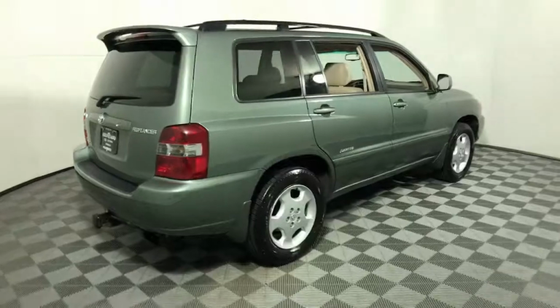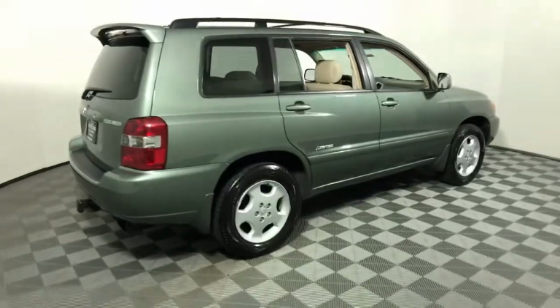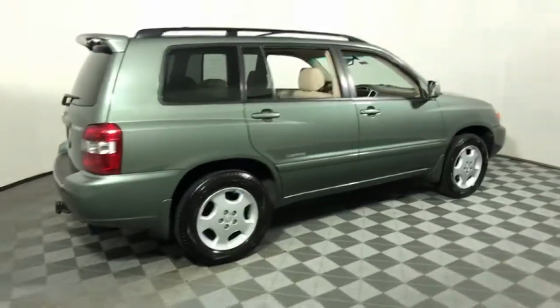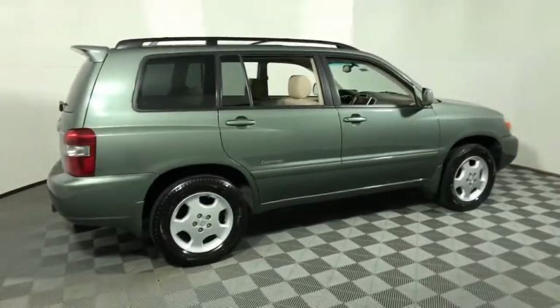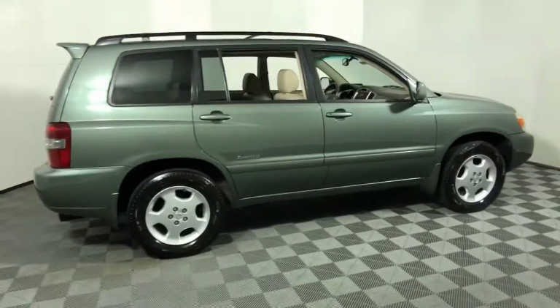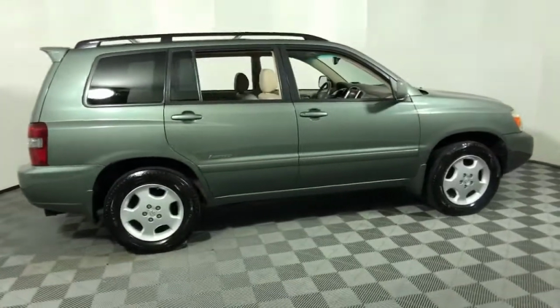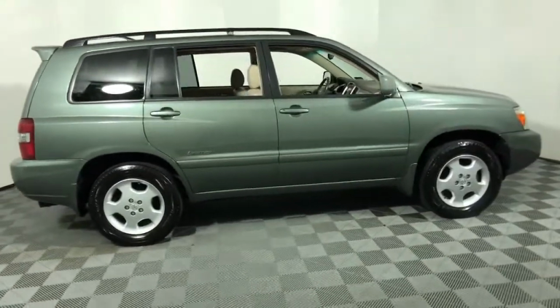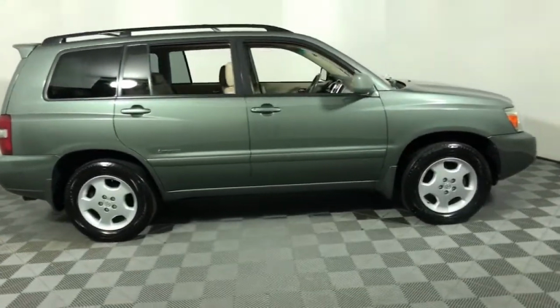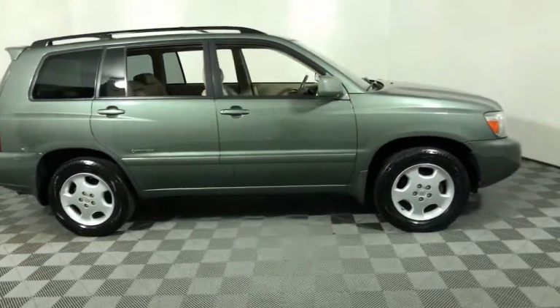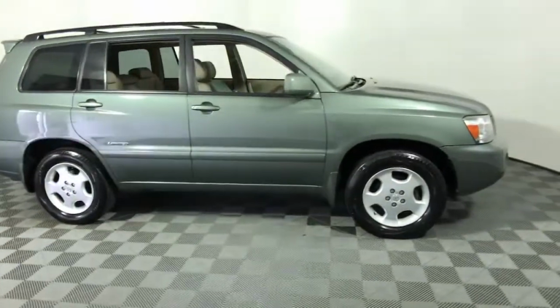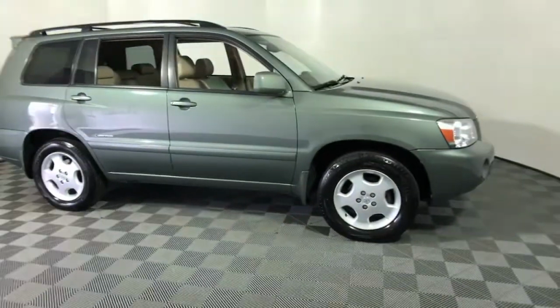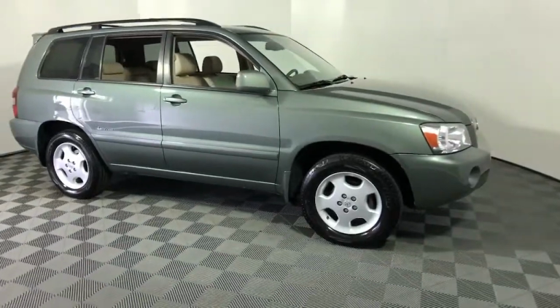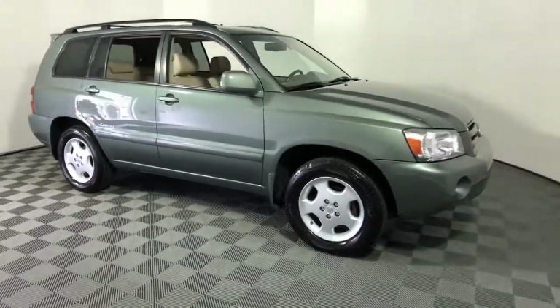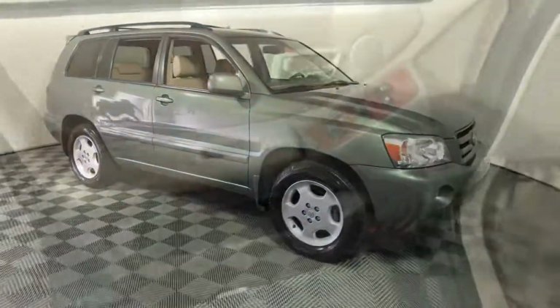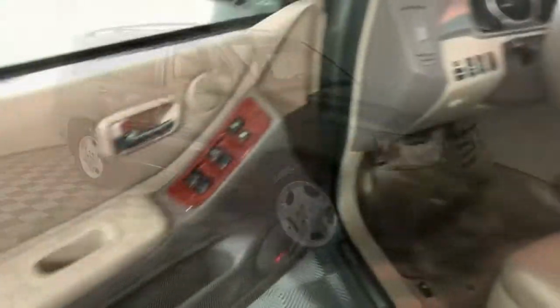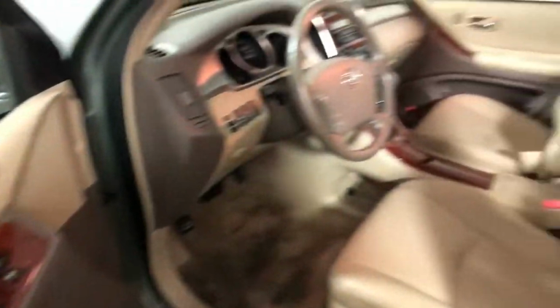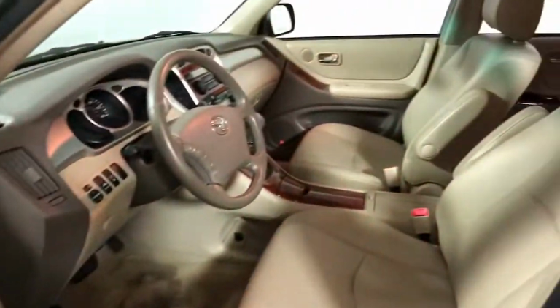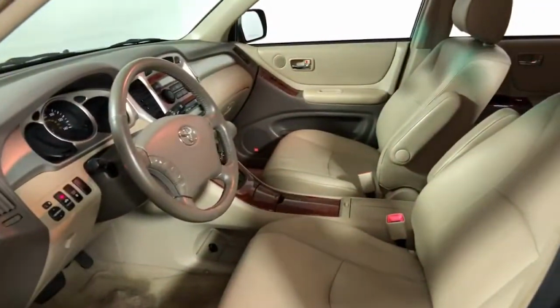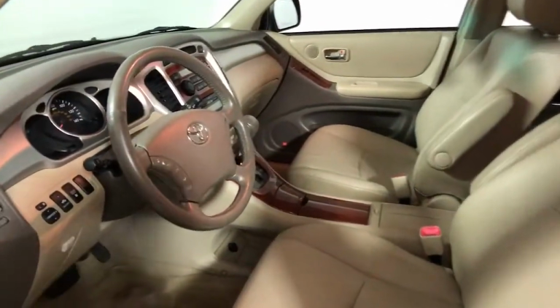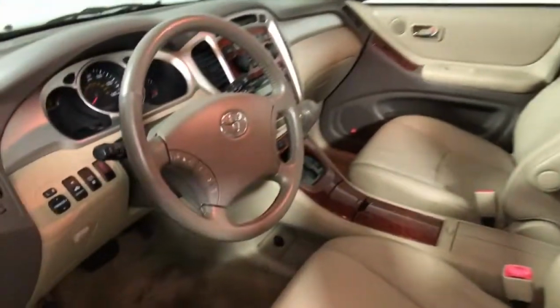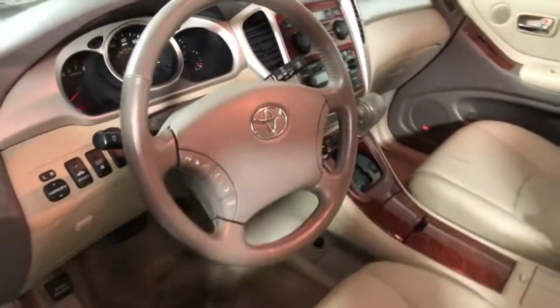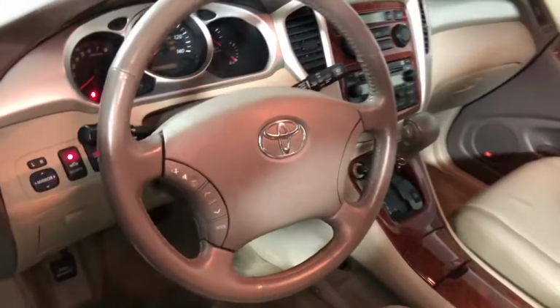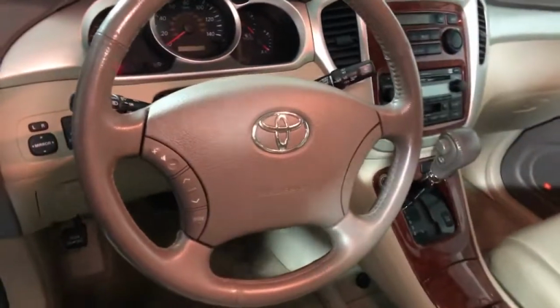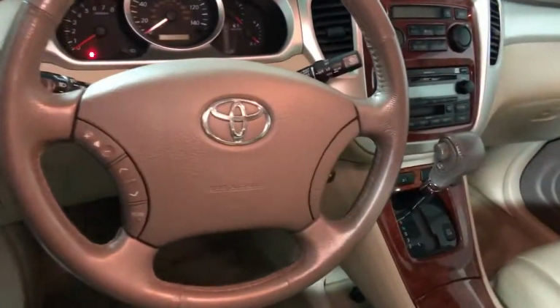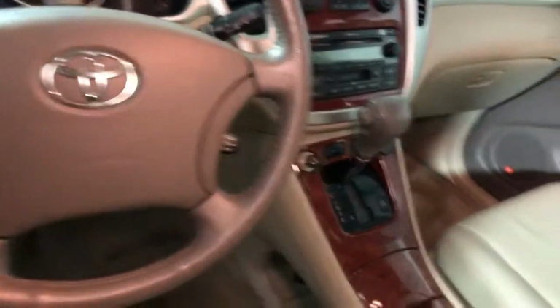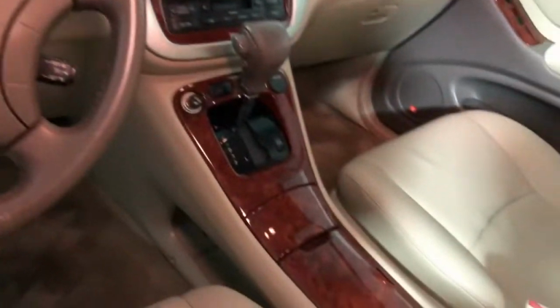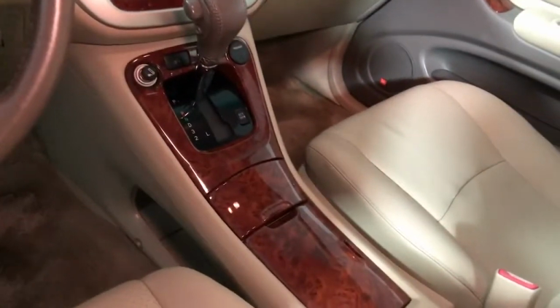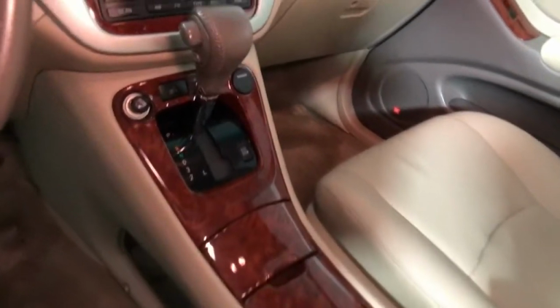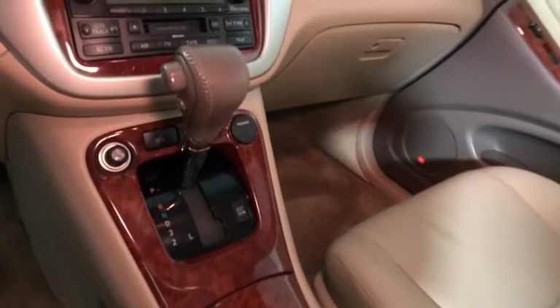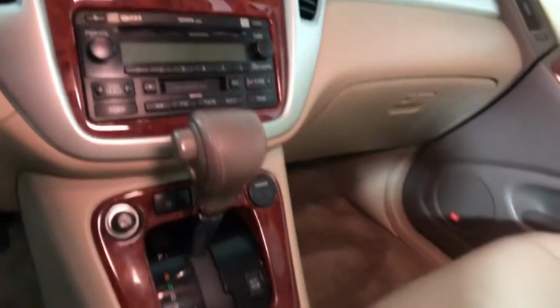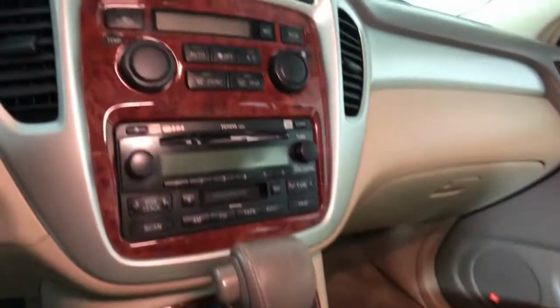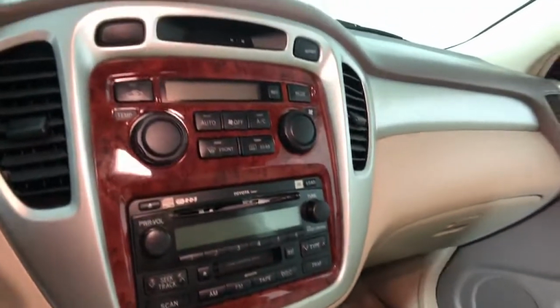Enjoy the view of this 2007 Toyota Highlander. With less than 150,000 miles on the odometer, this vehicle stands out from the rest. Give your family this spacious, efficient Highlander and start building your road trip memories.